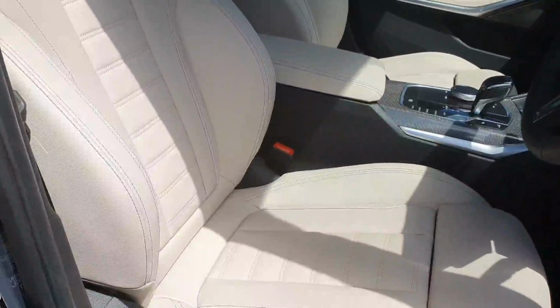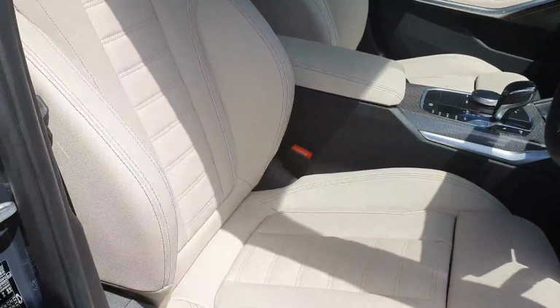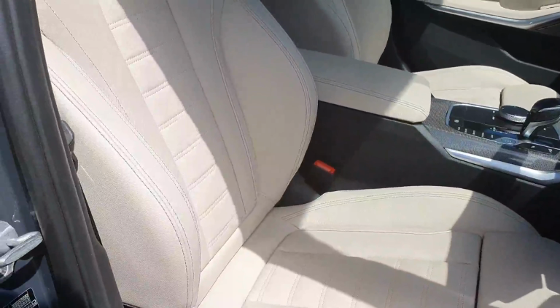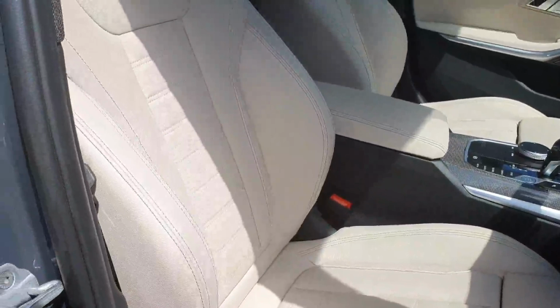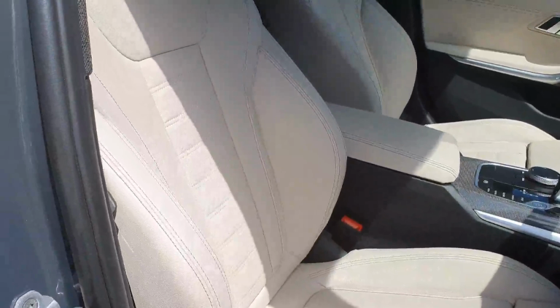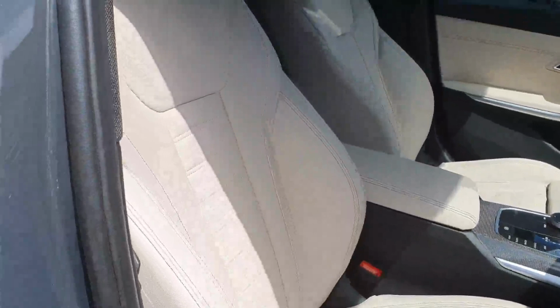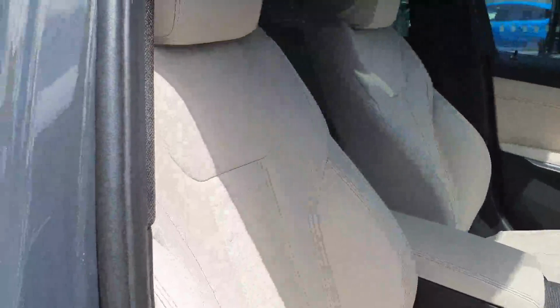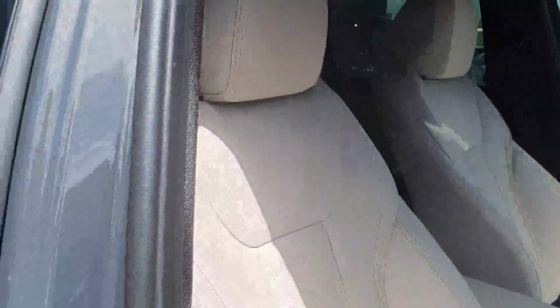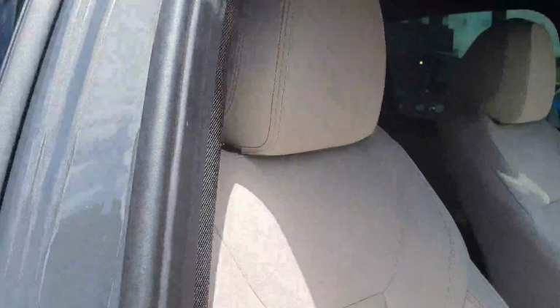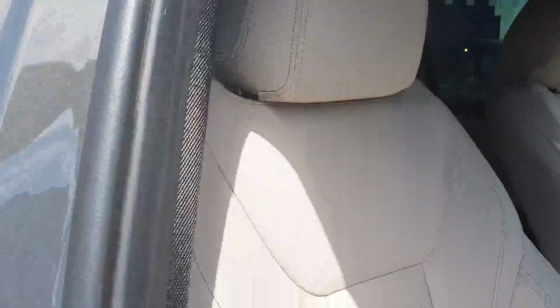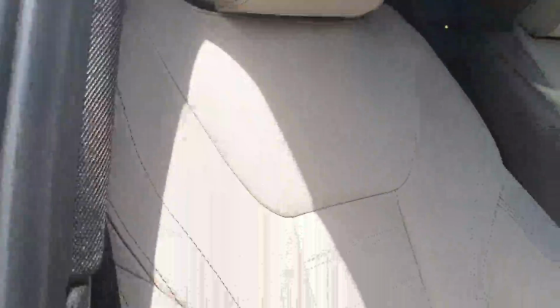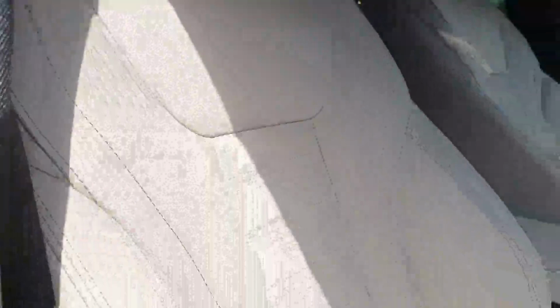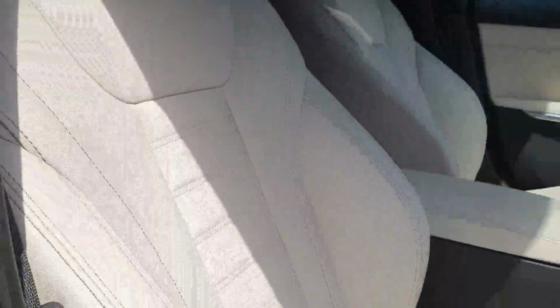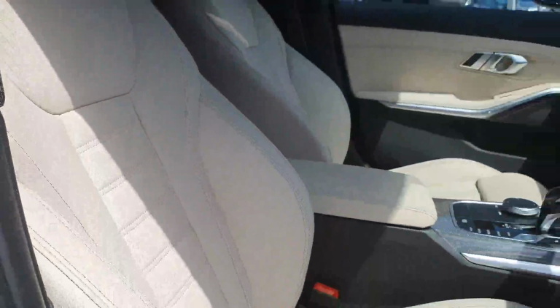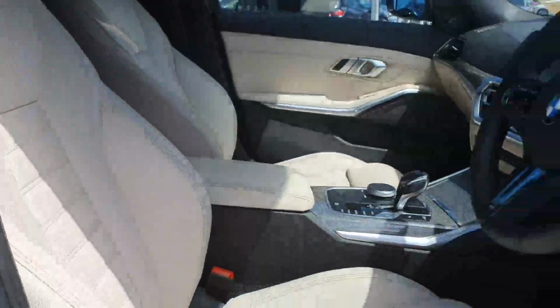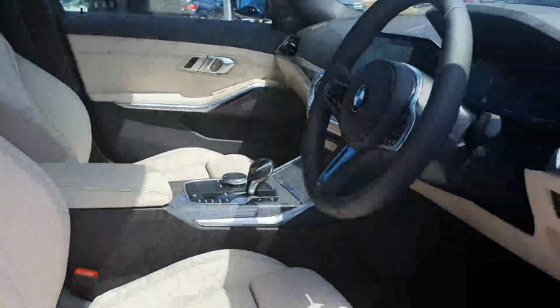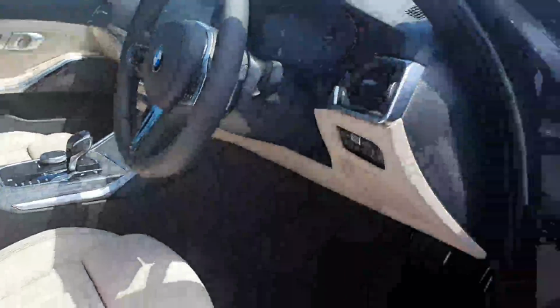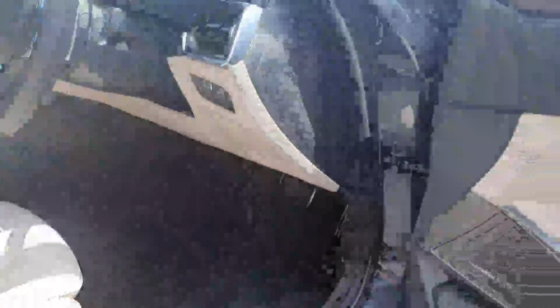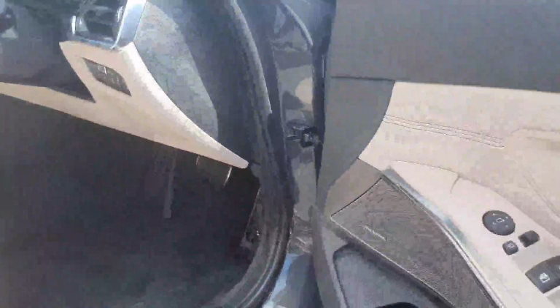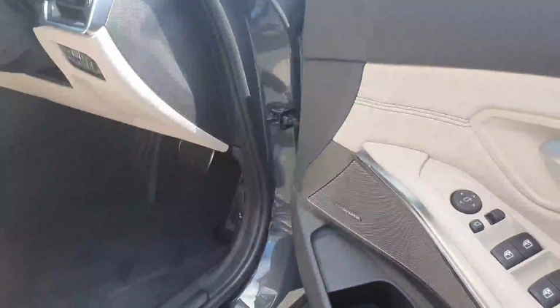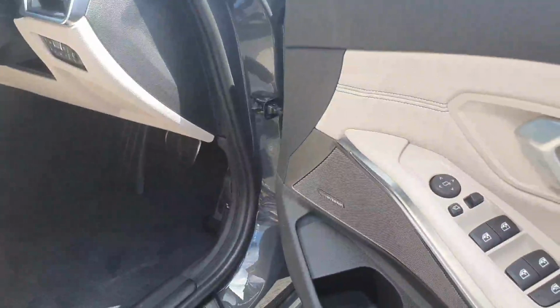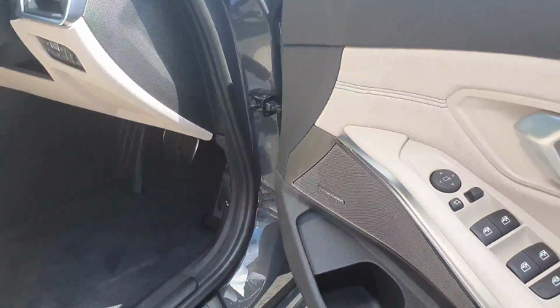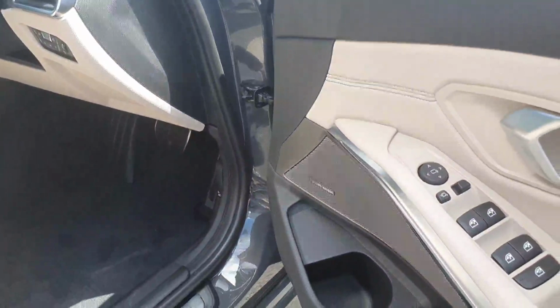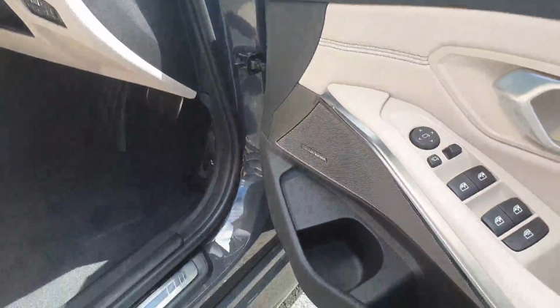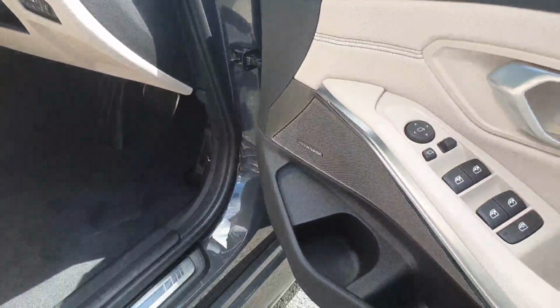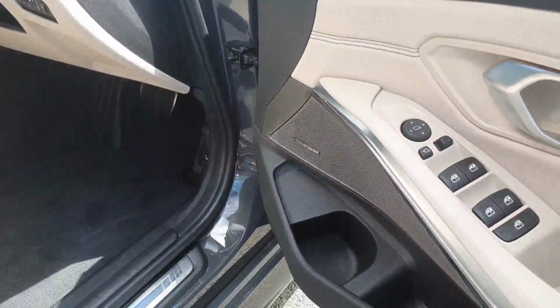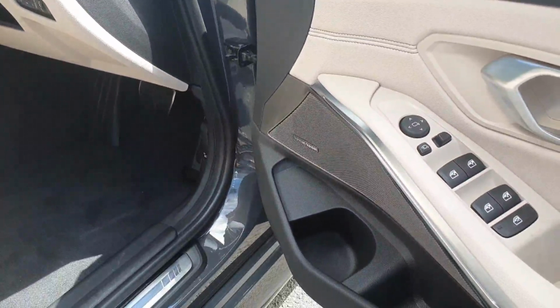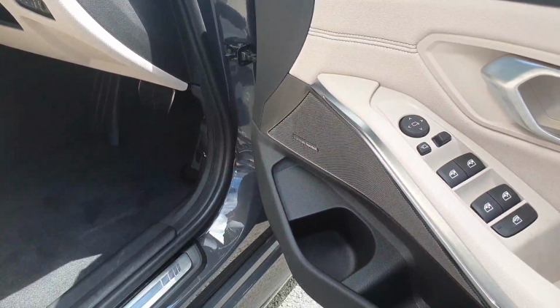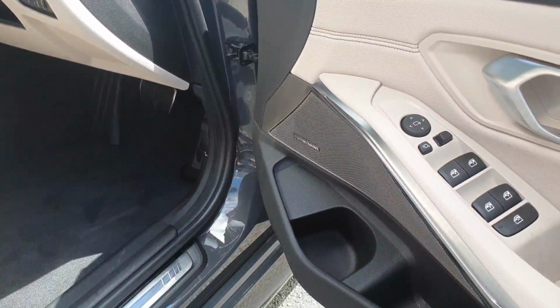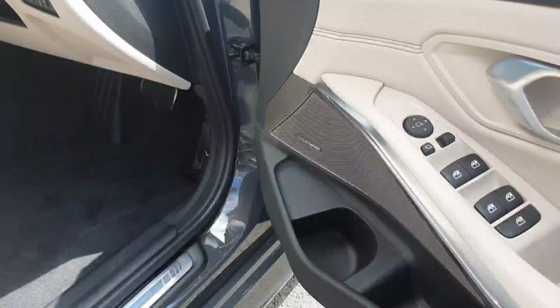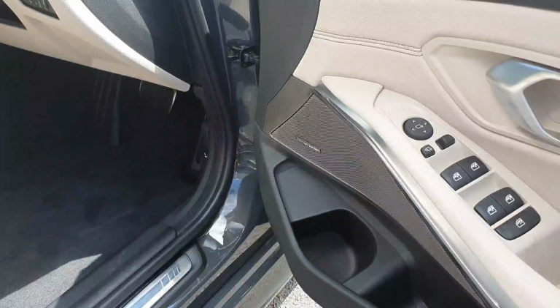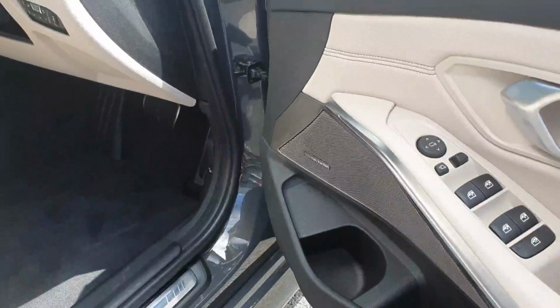You have your M Sport seats. You have your electric windows front and rear with your child lock option in the back.